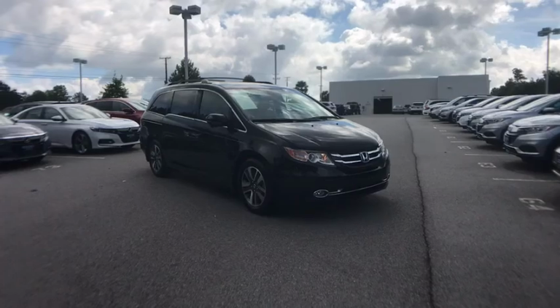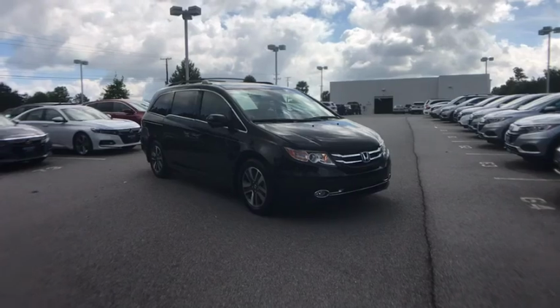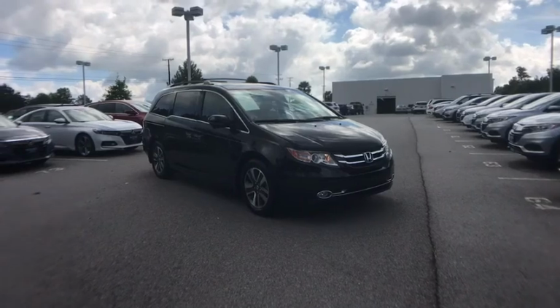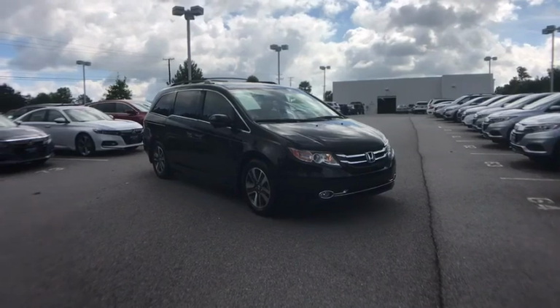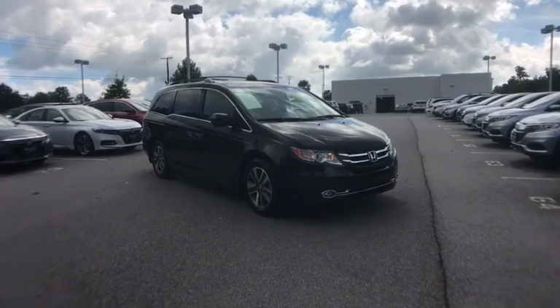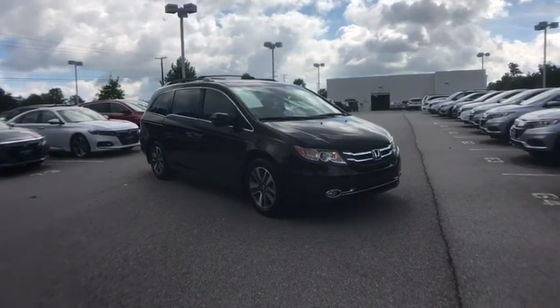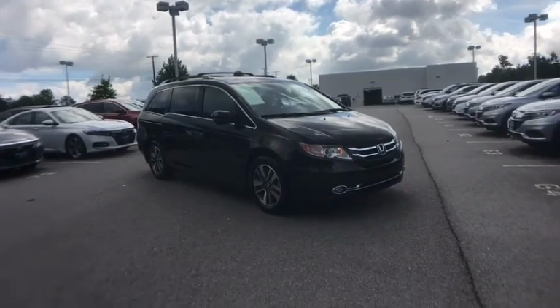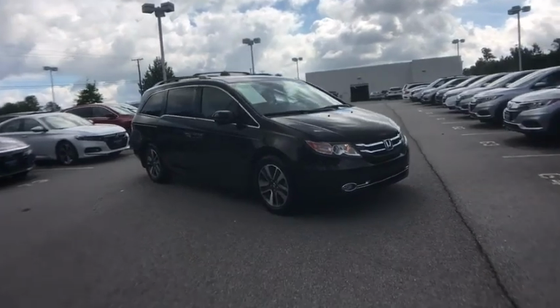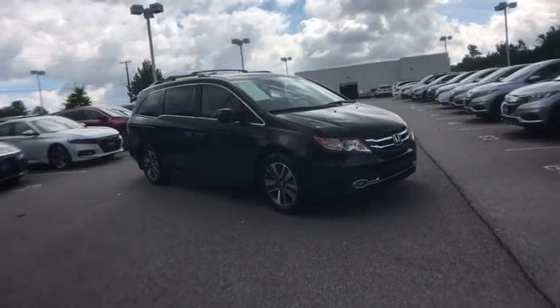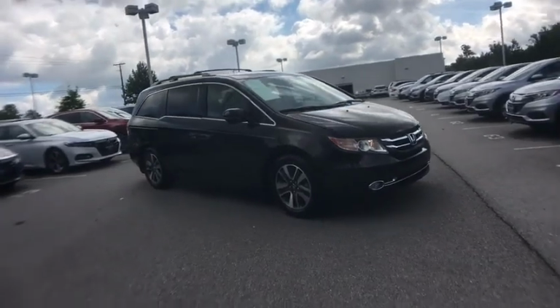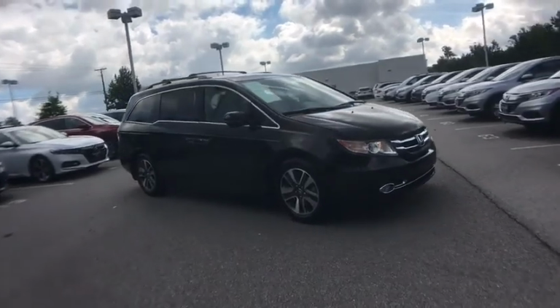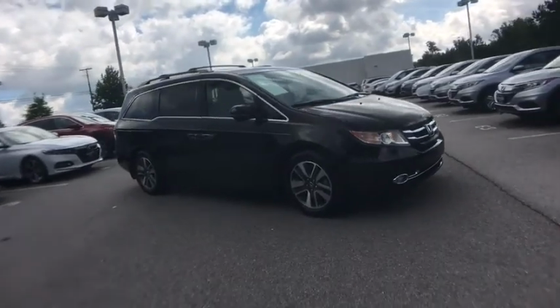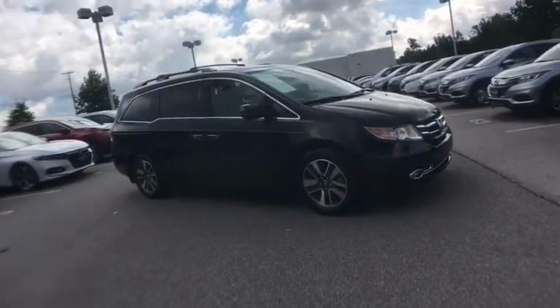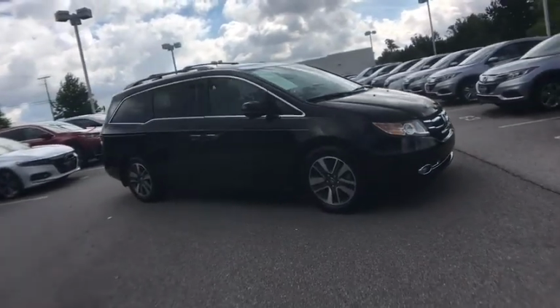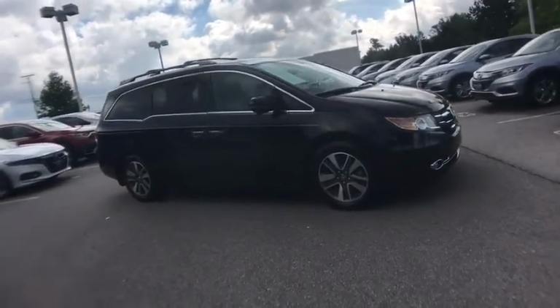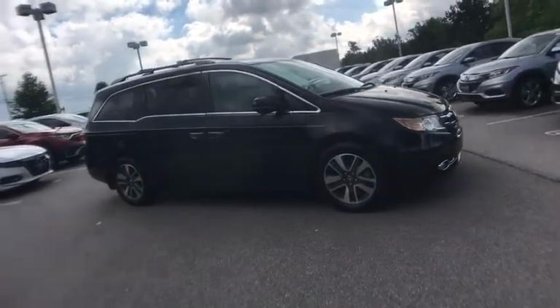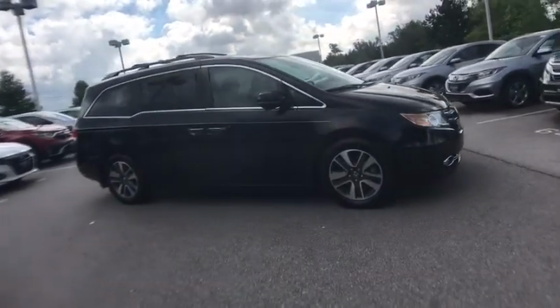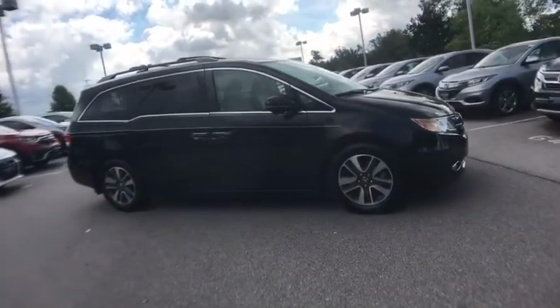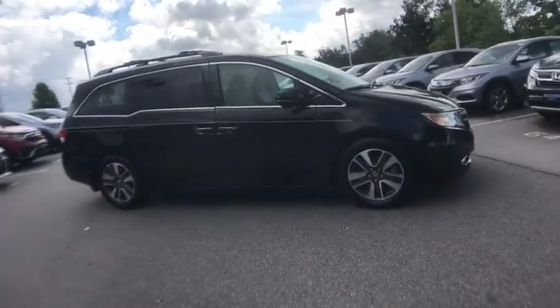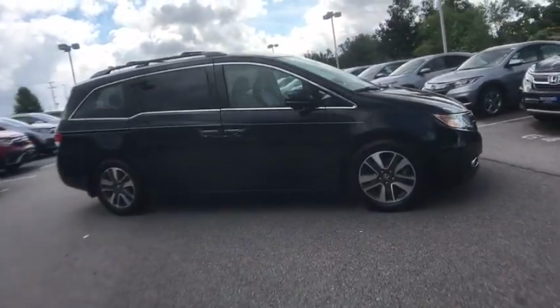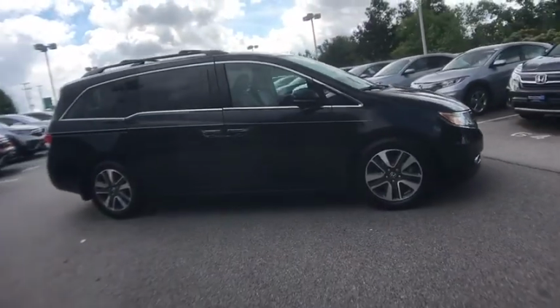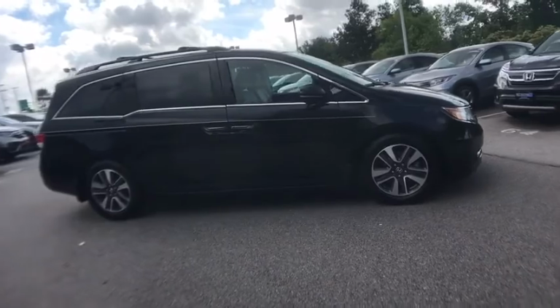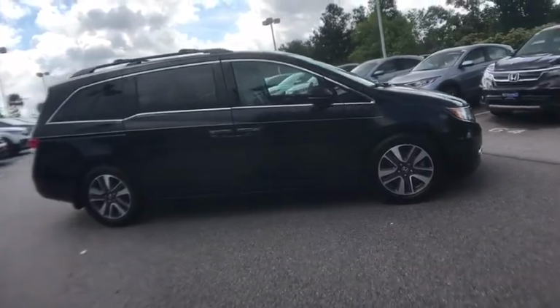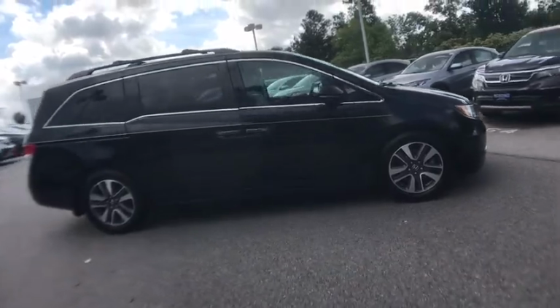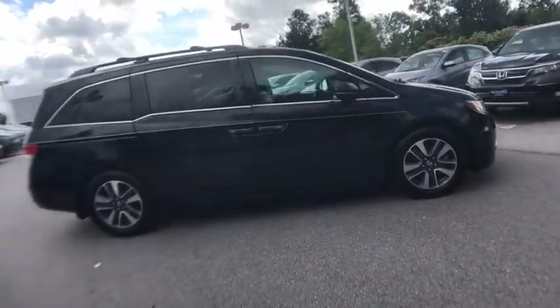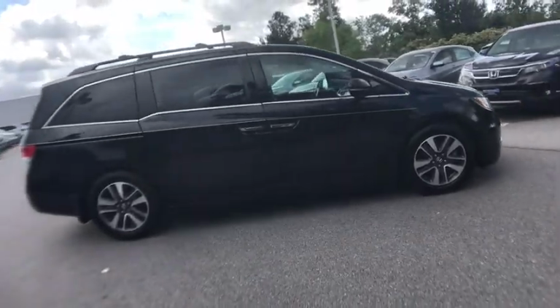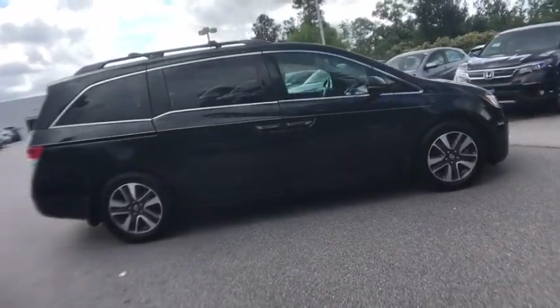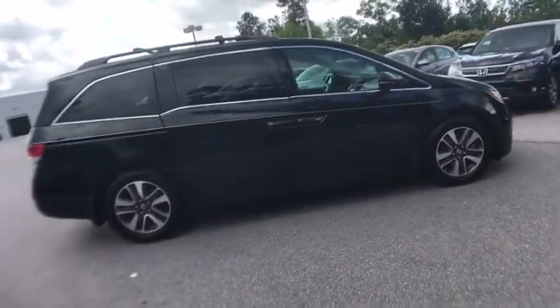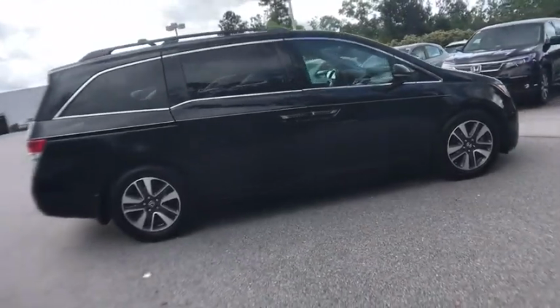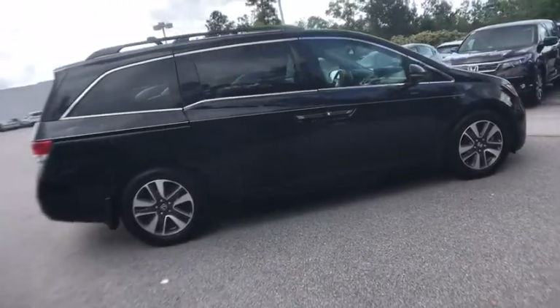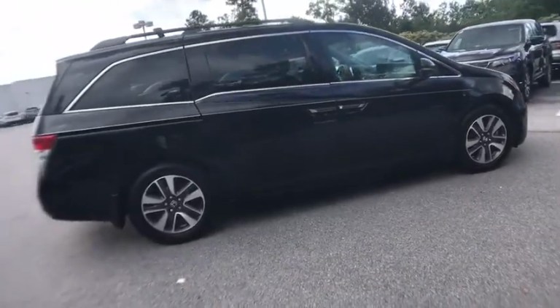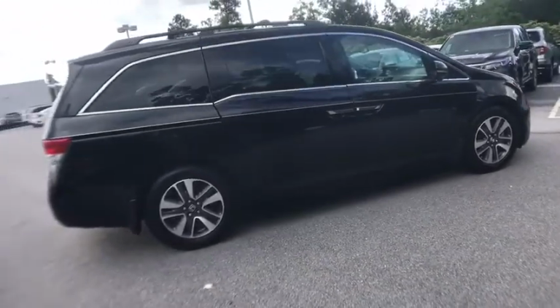Come test drive the 2018 Honda Civic. Practical, awesome gas mileage, and incredibly reliable.